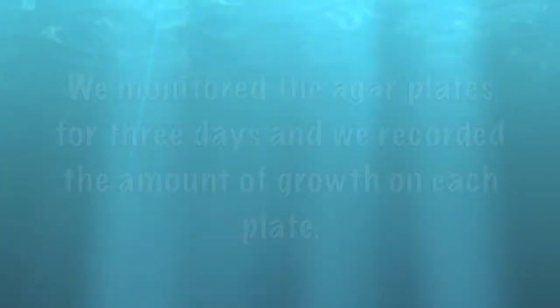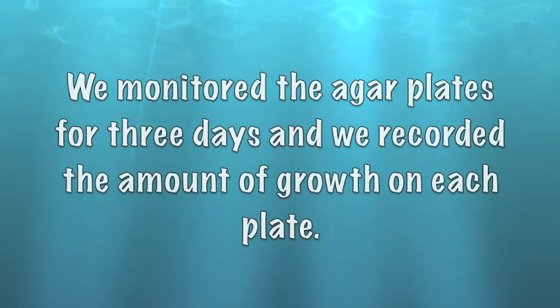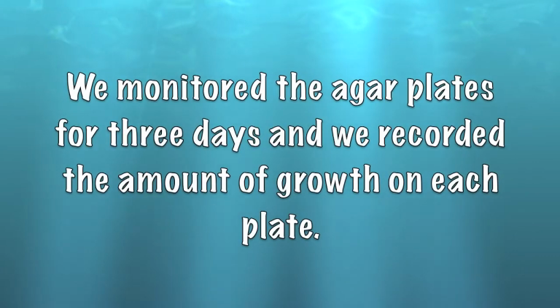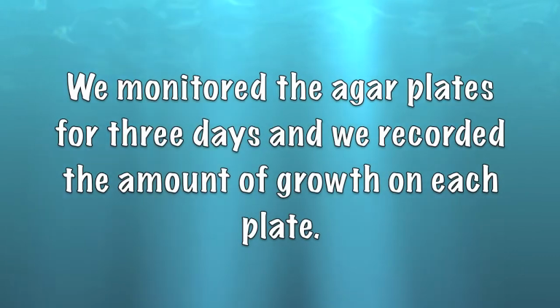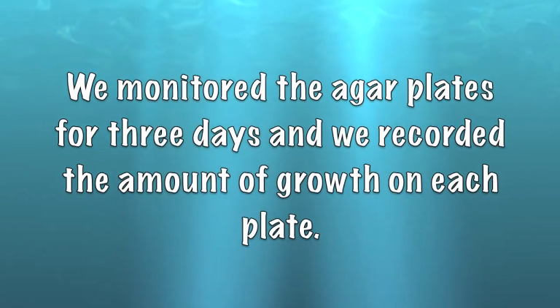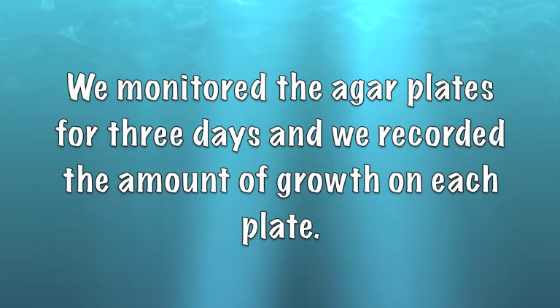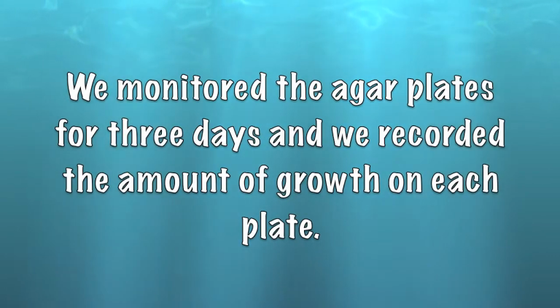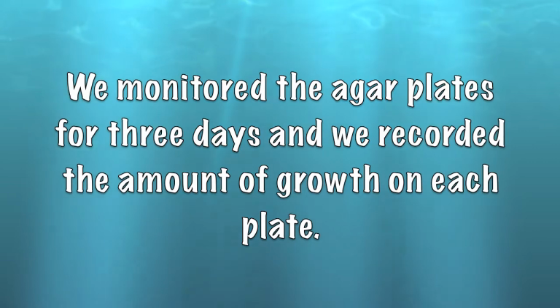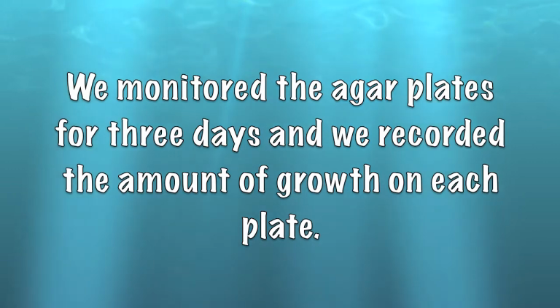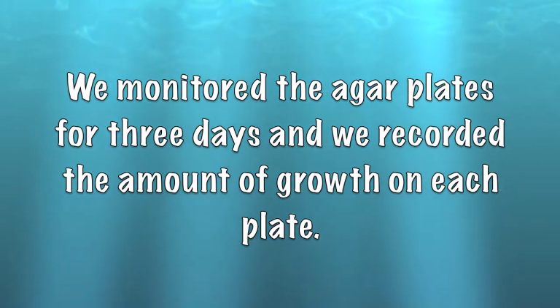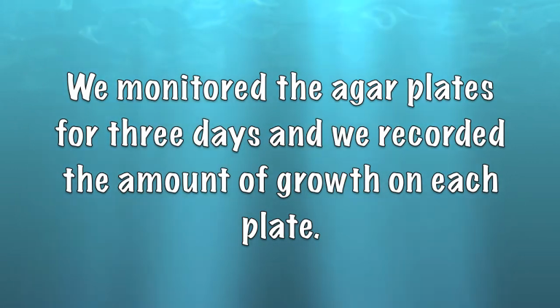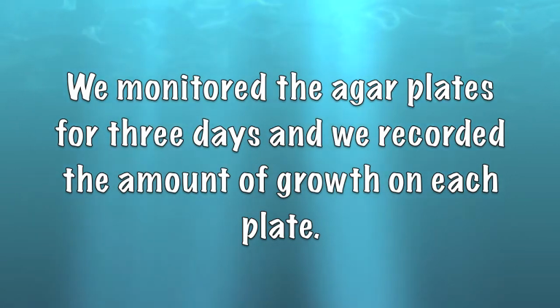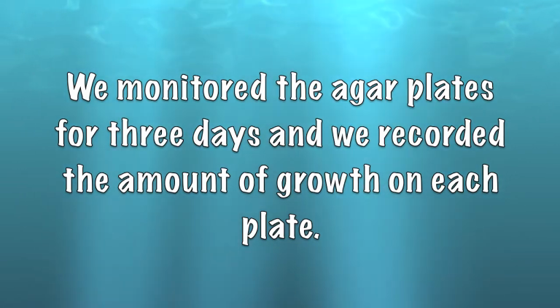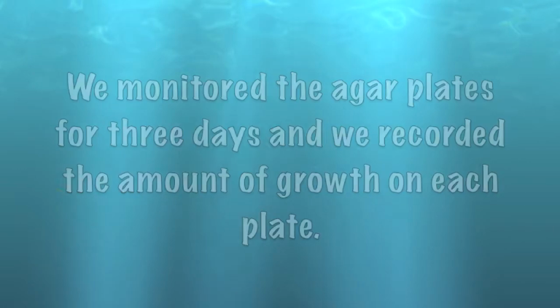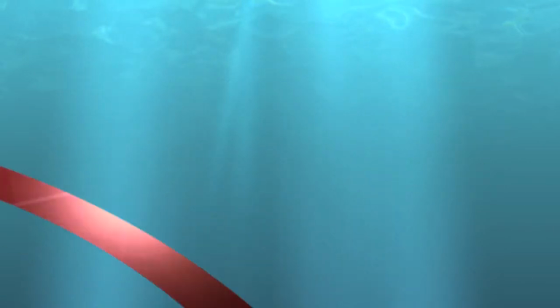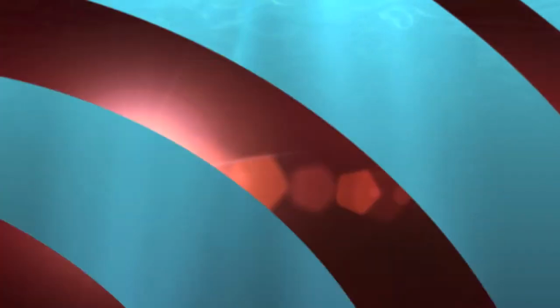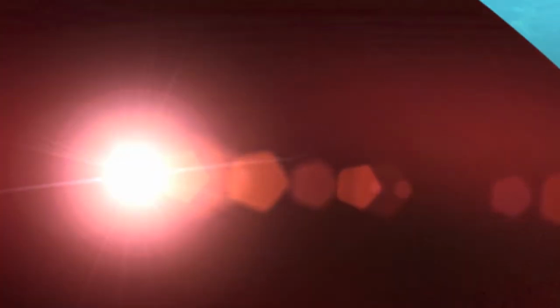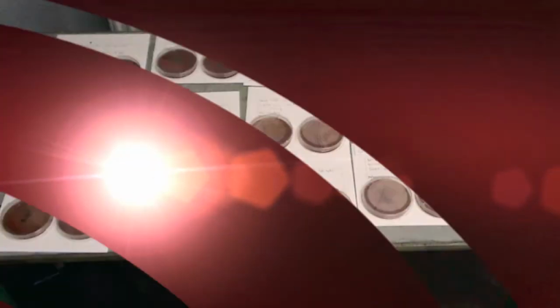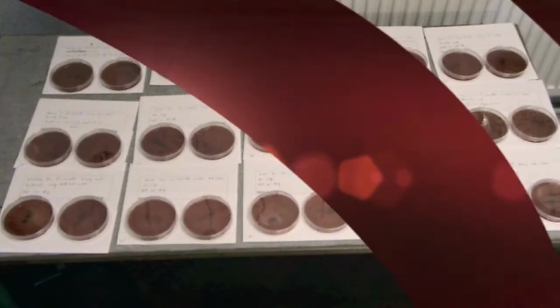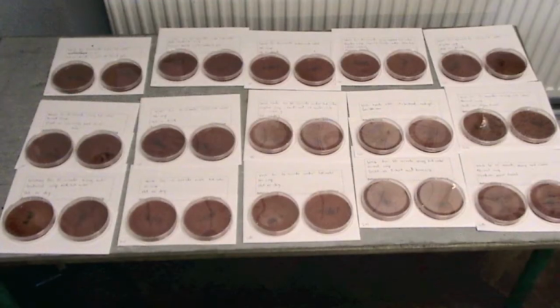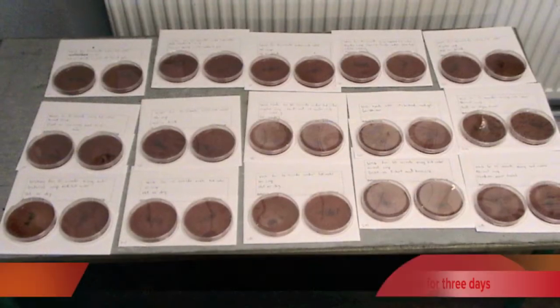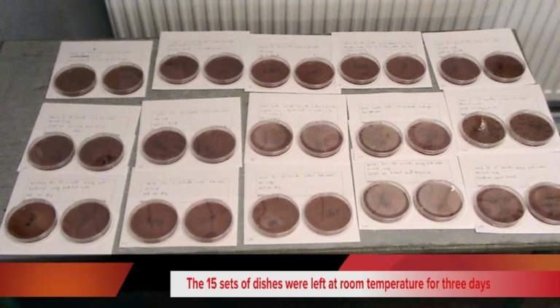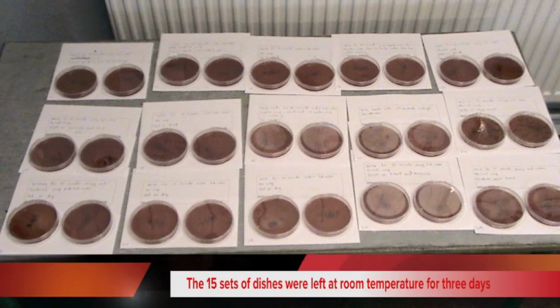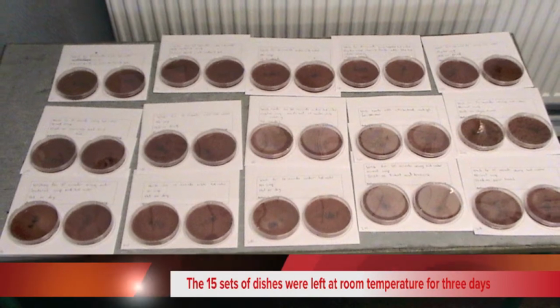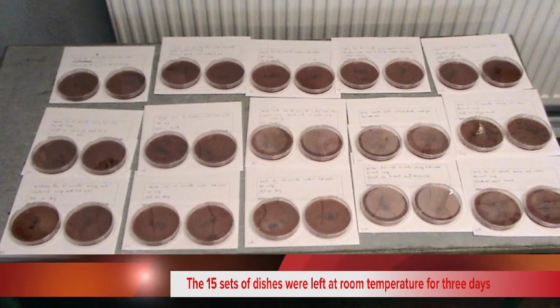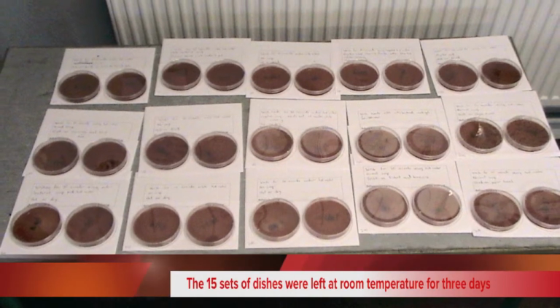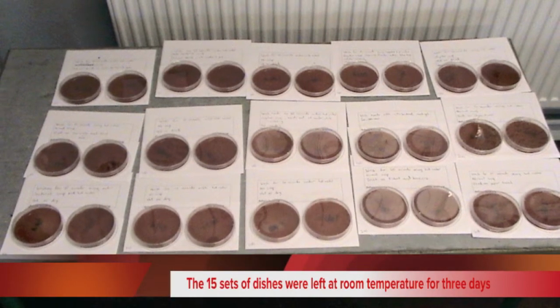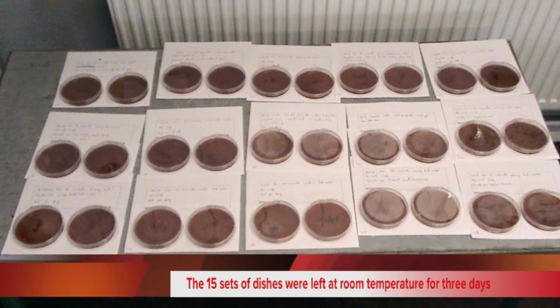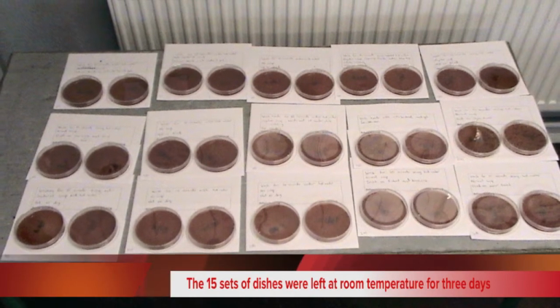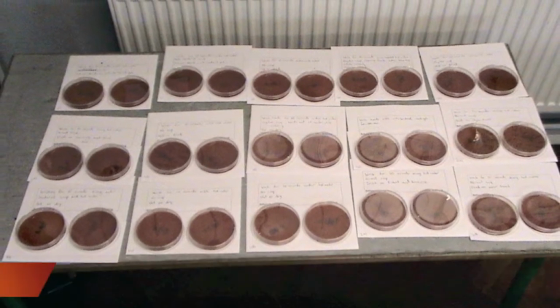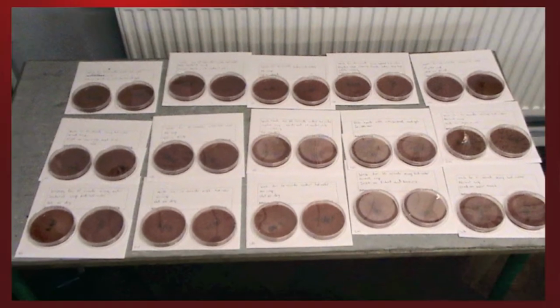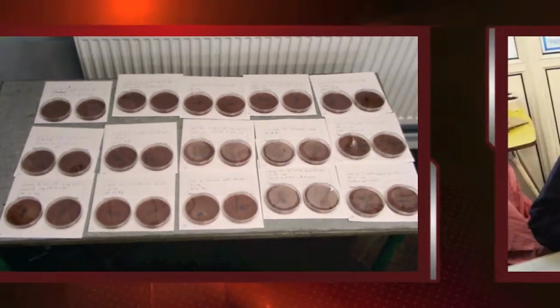We monitored the agar plates for three days and recorded the amount of growth on each plate. We left the petri dishes in the classroom at room temperature for three days.